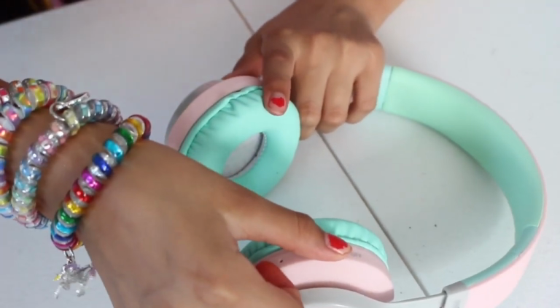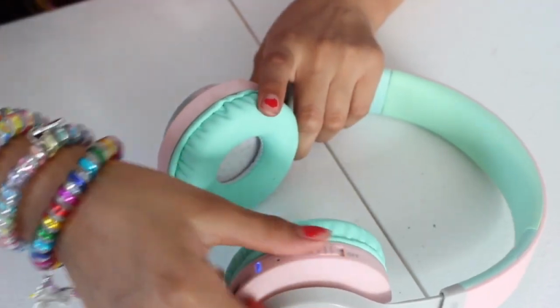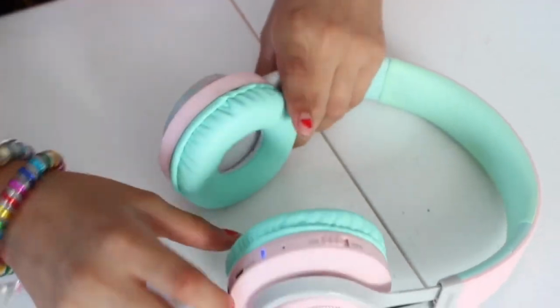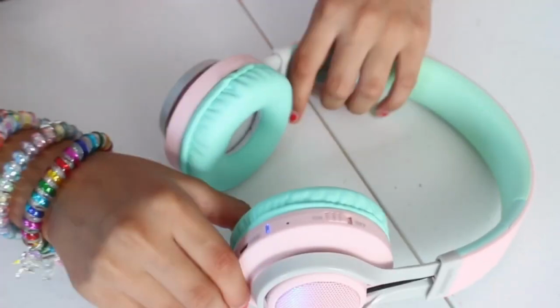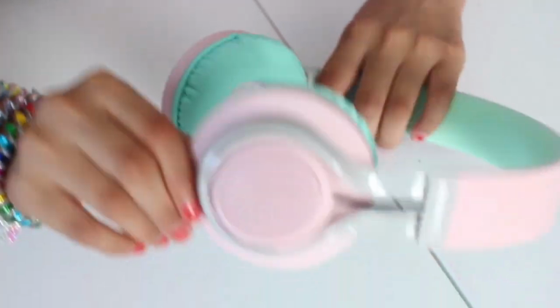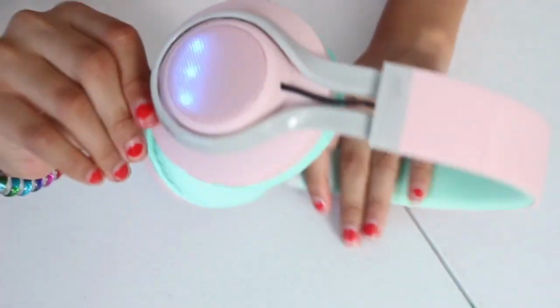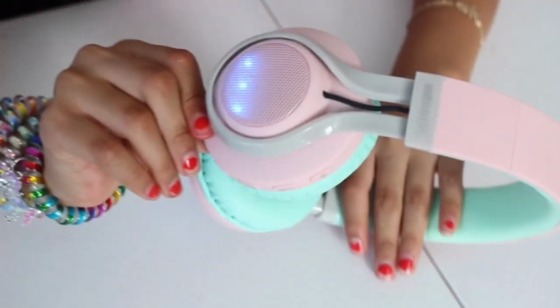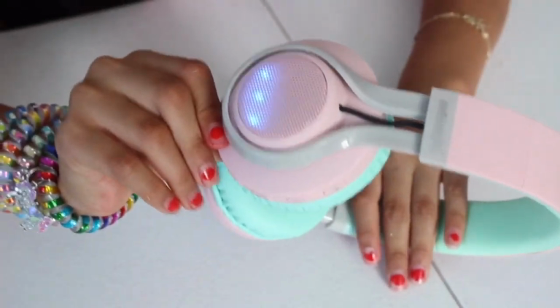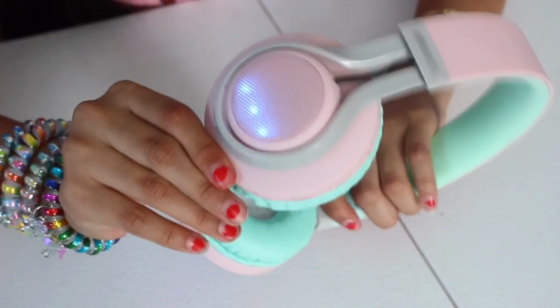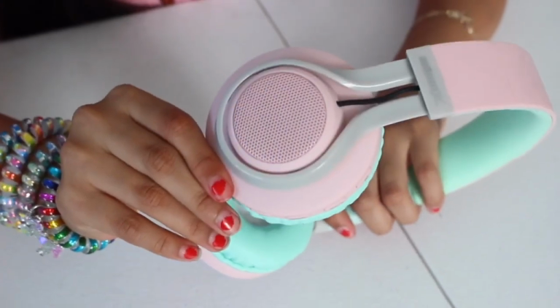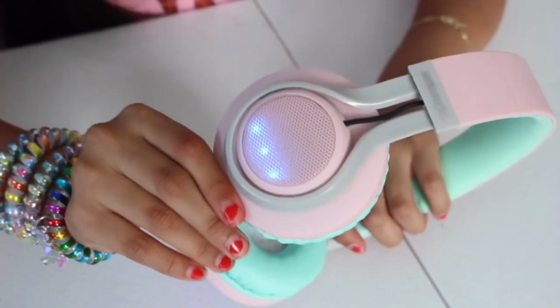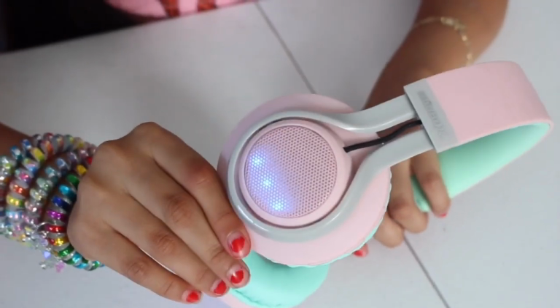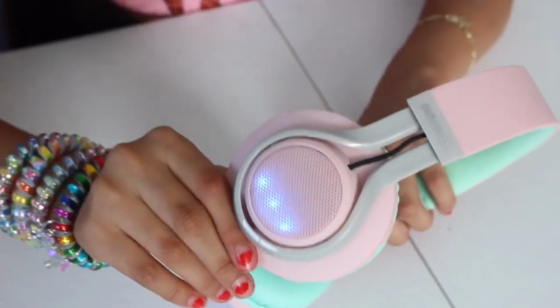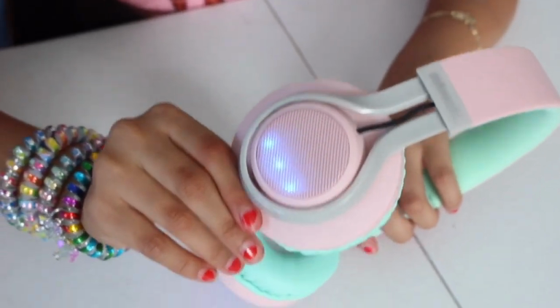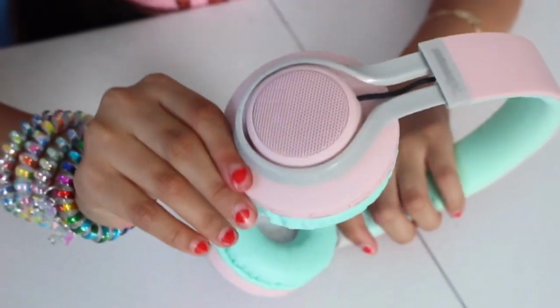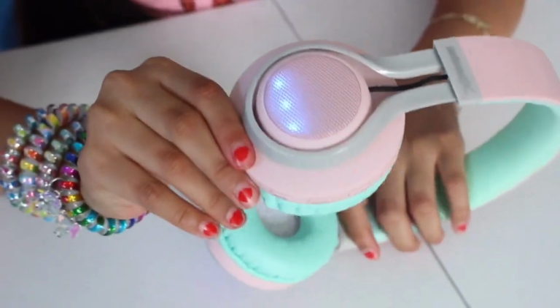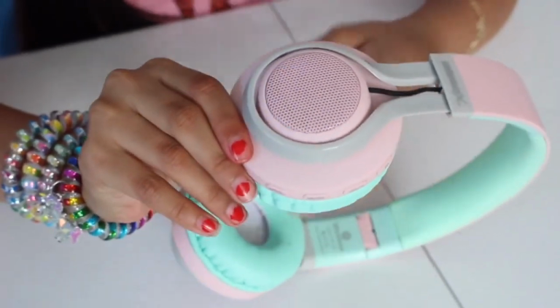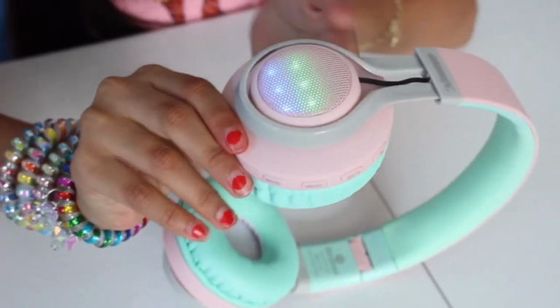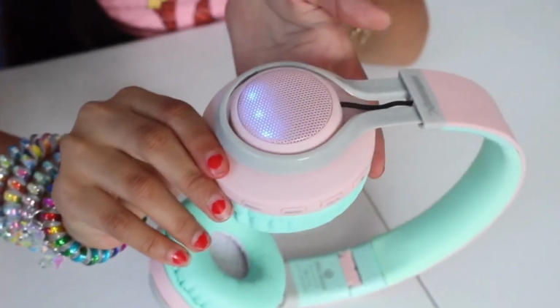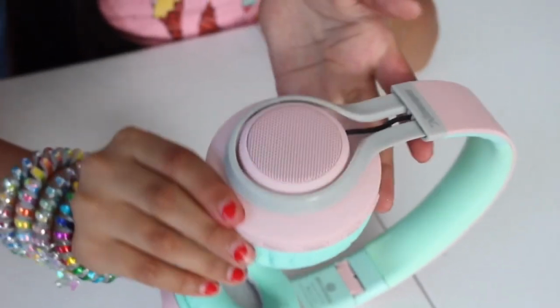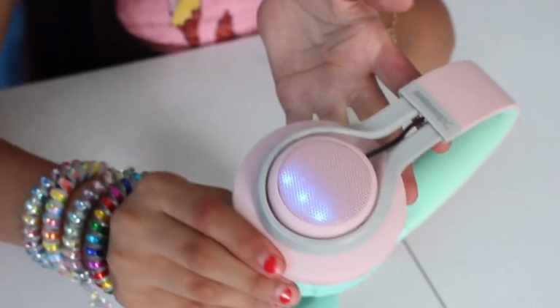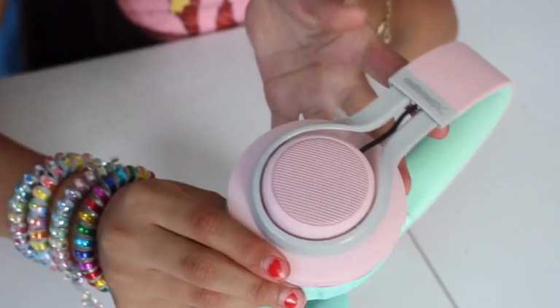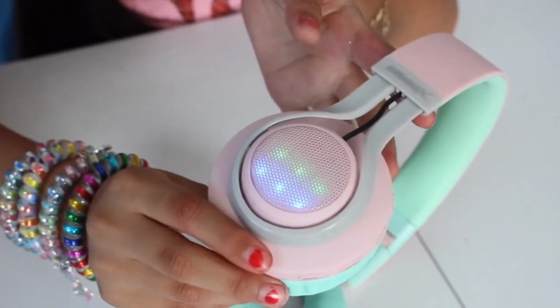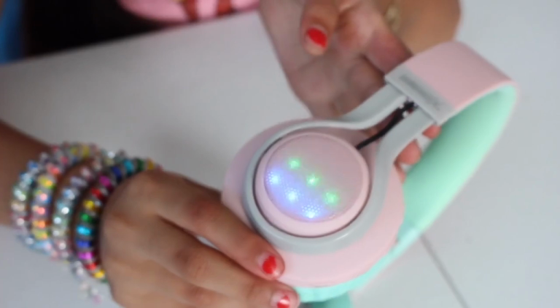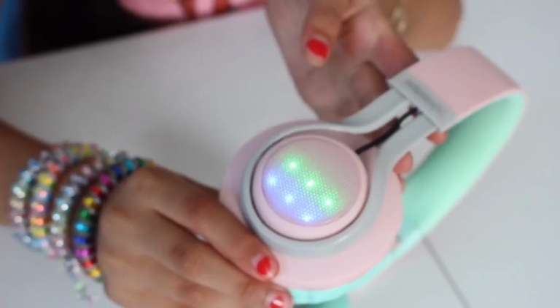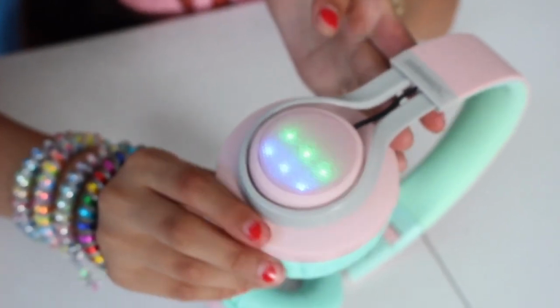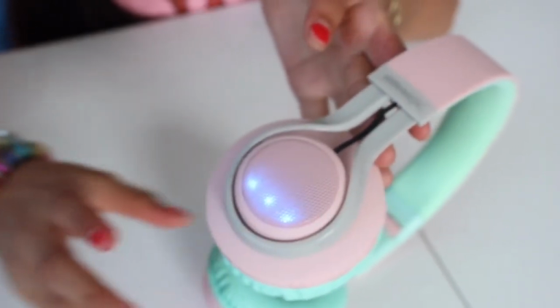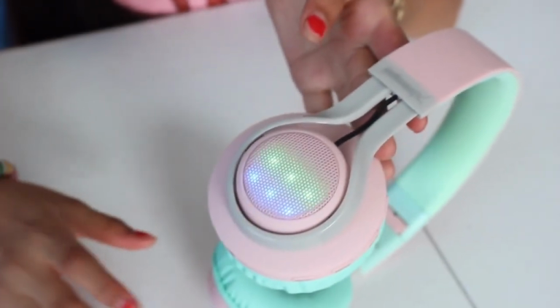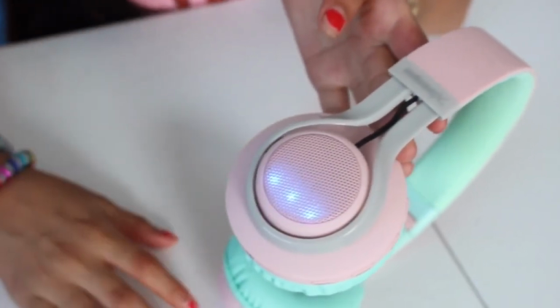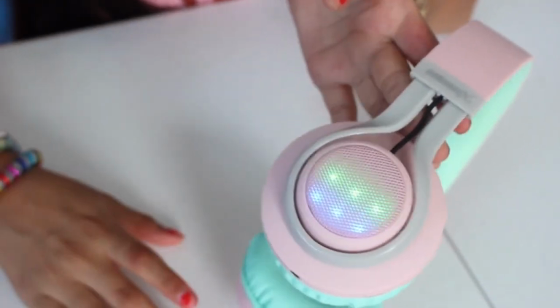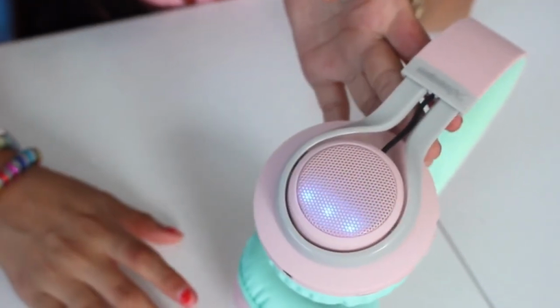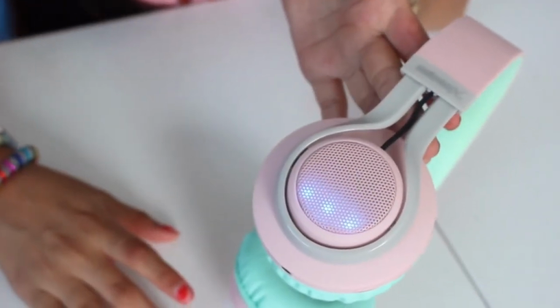Look guys, it's changing when you put some music on! Isn't that so cool? I love it — I can't wait to put them on.